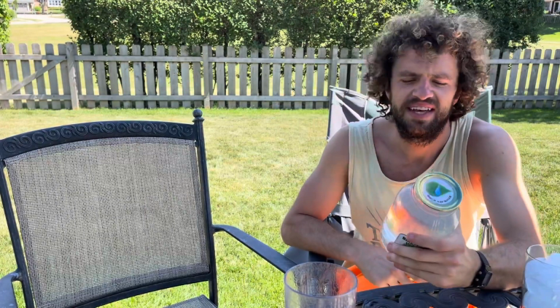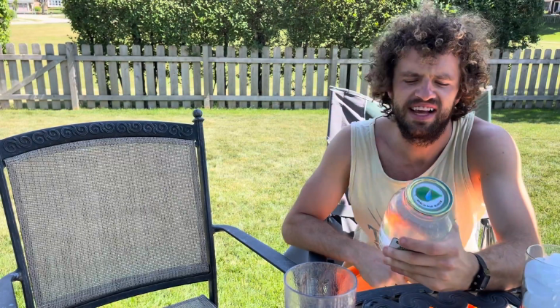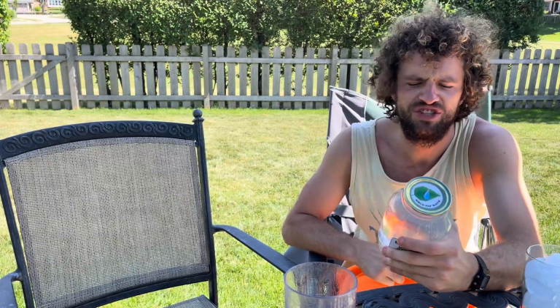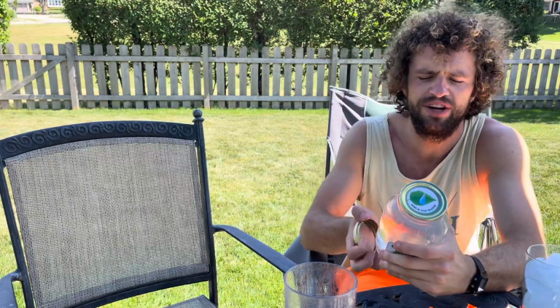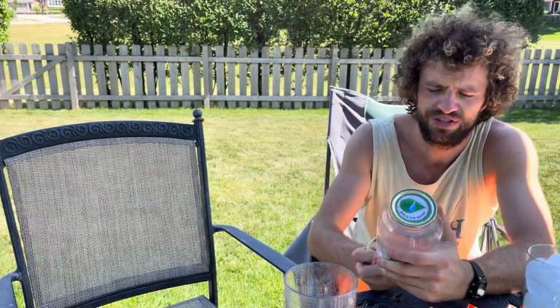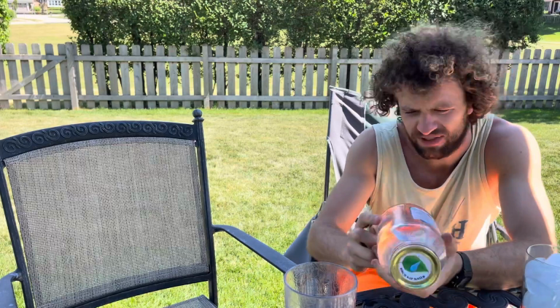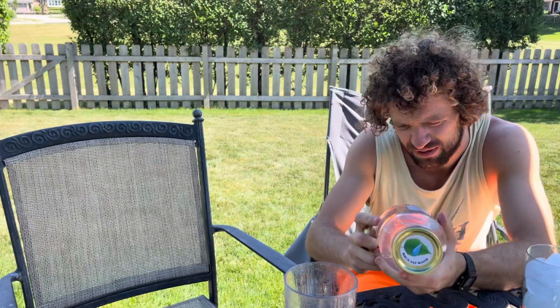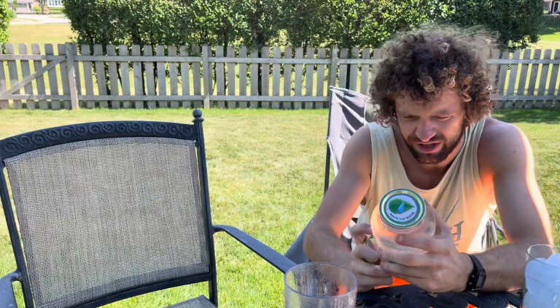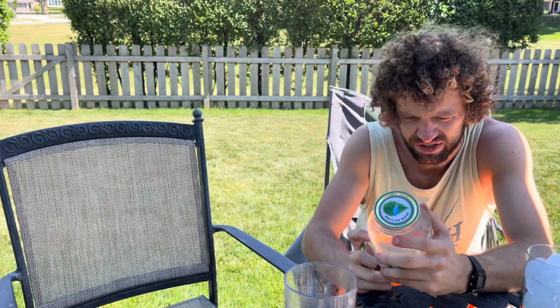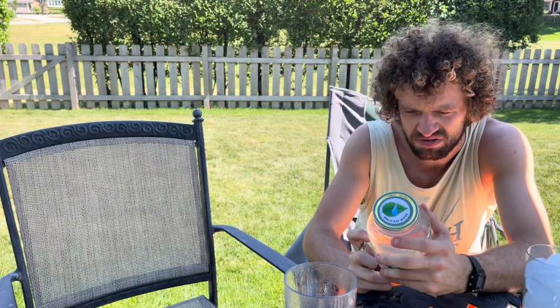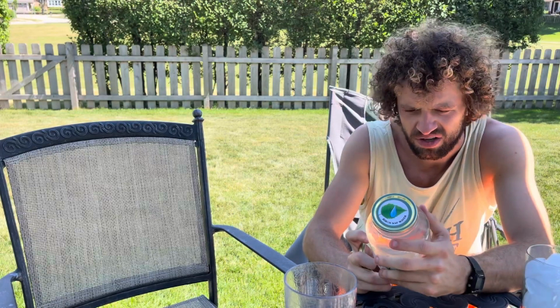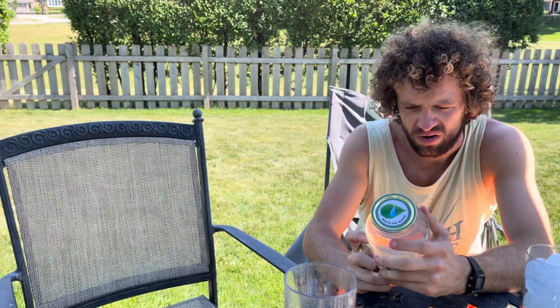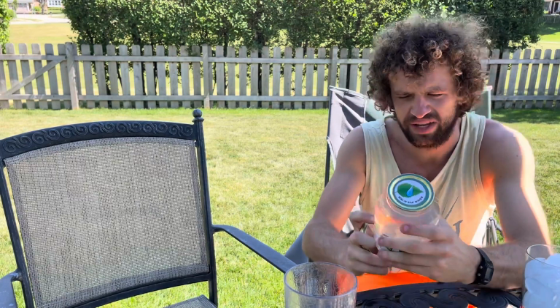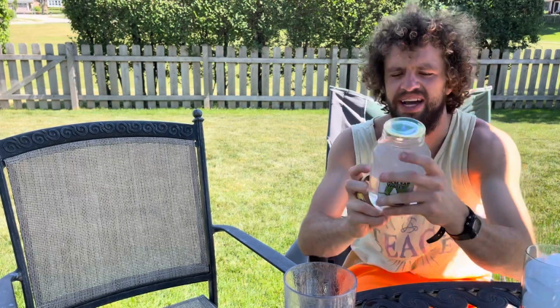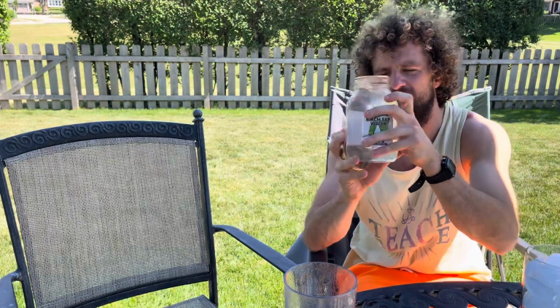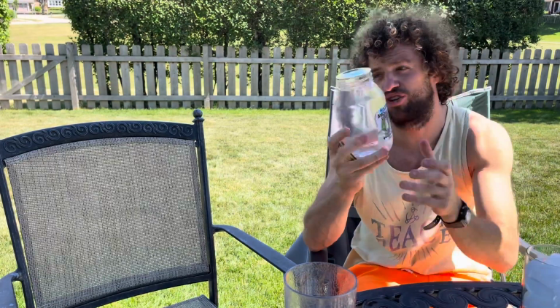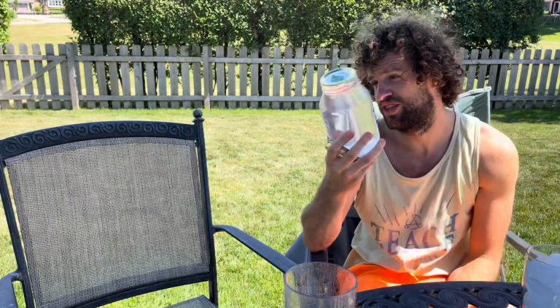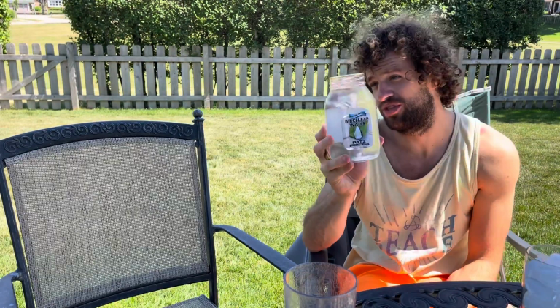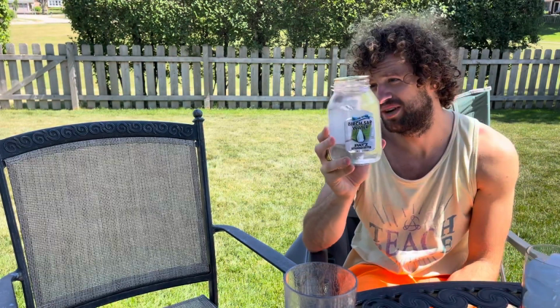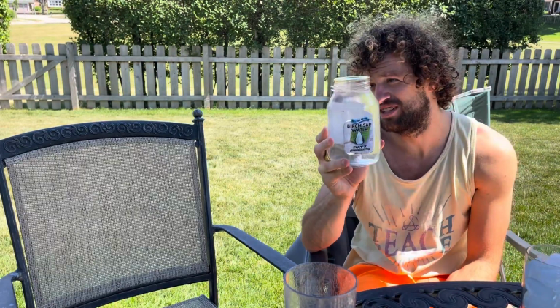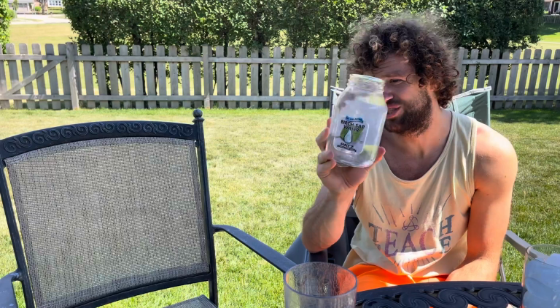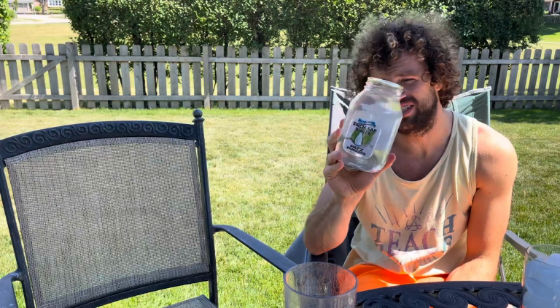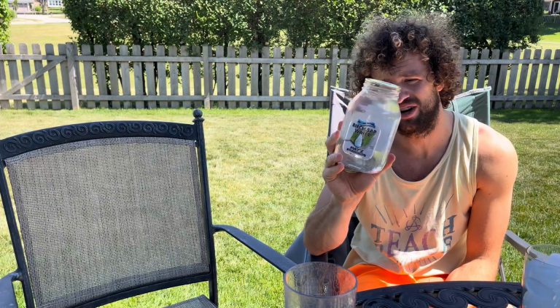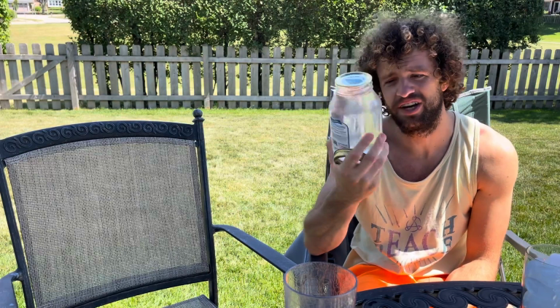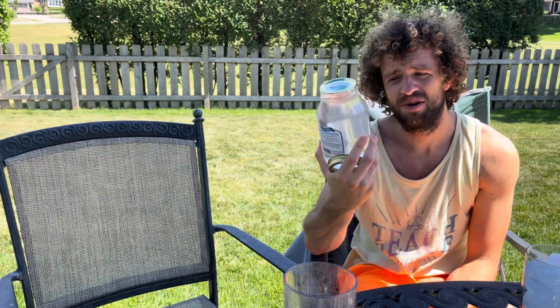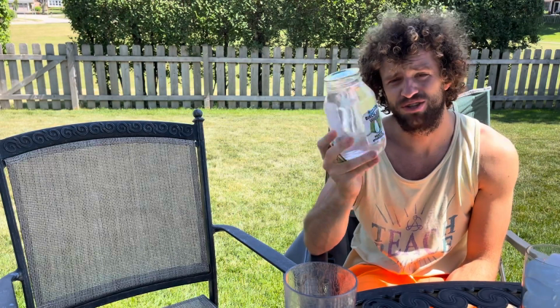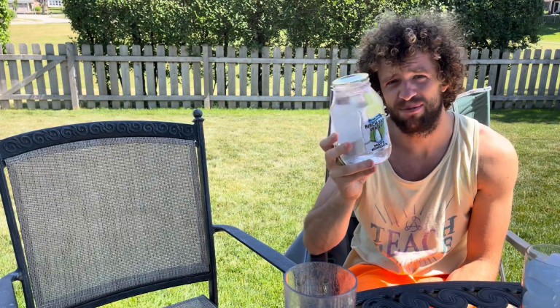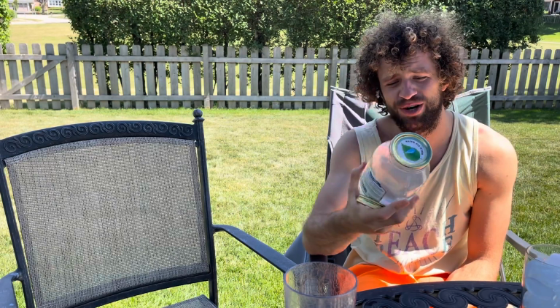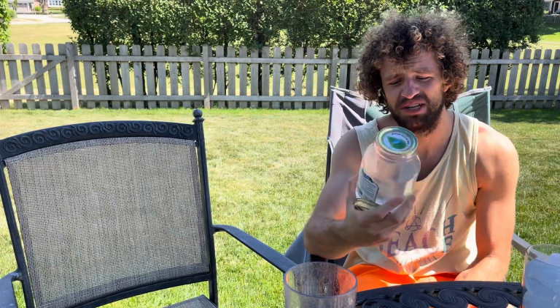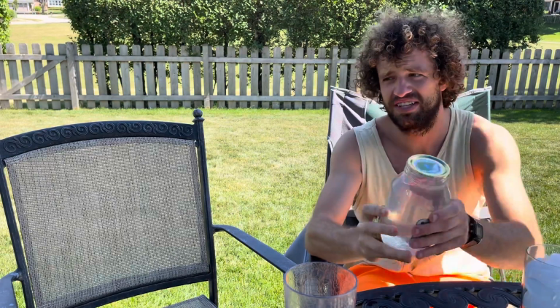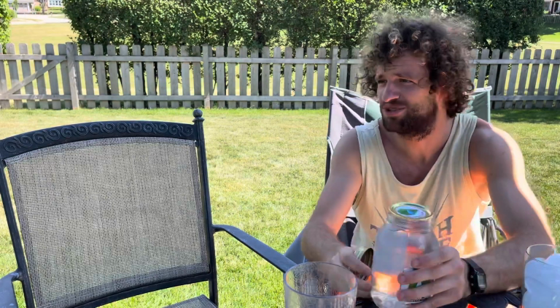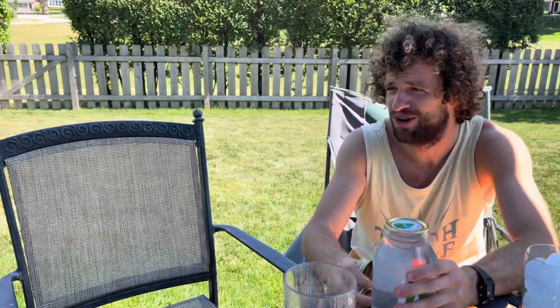It lasts two years, shelf life of two years. Only eight grams of sugar in this whole thing, so I thought it was gonna be sweet because they call it birch sap water, but I think it's mostly water.